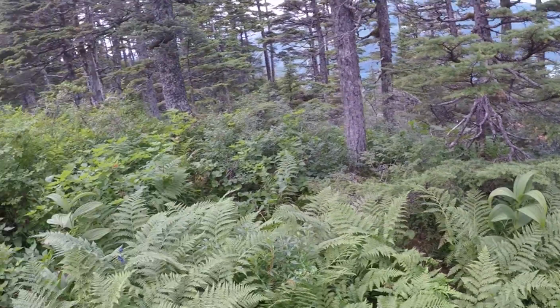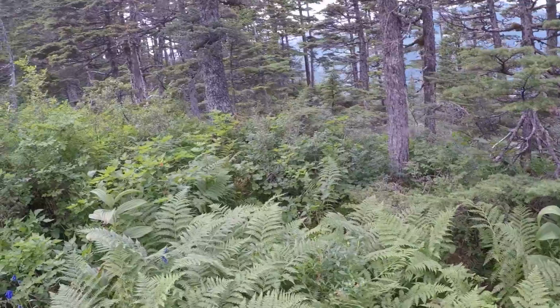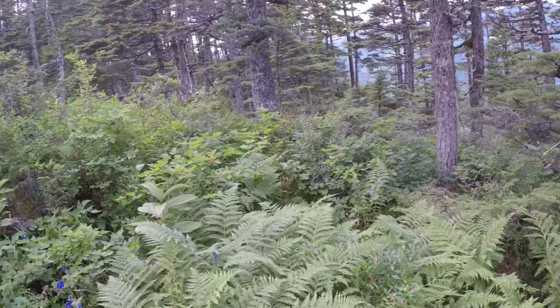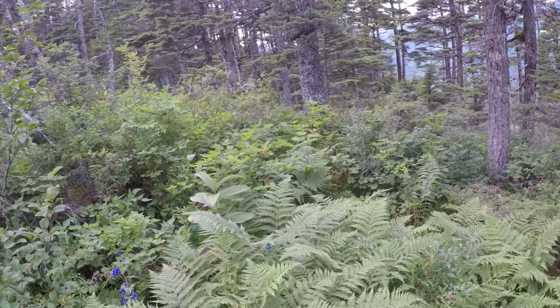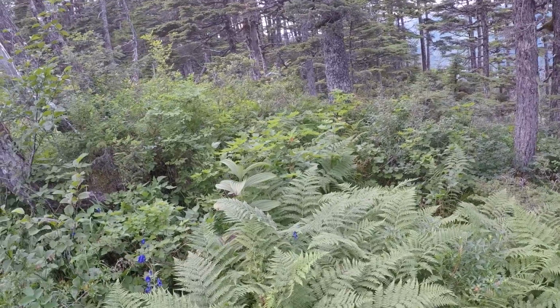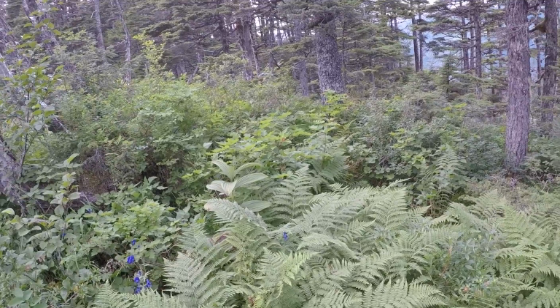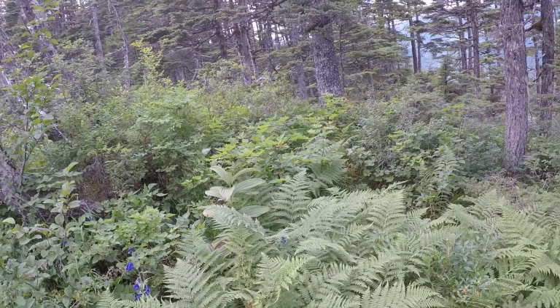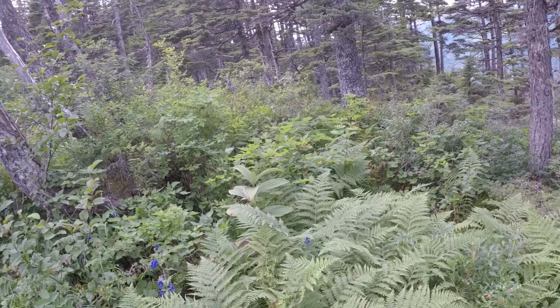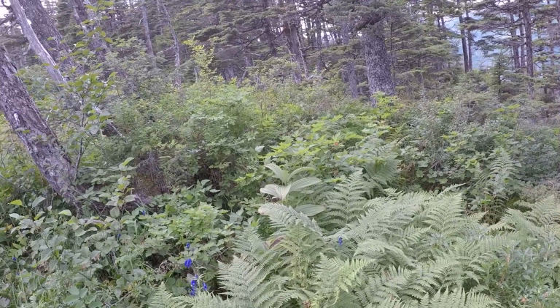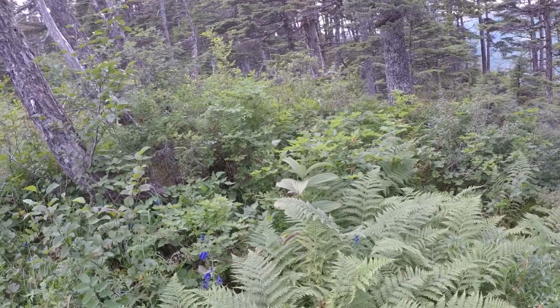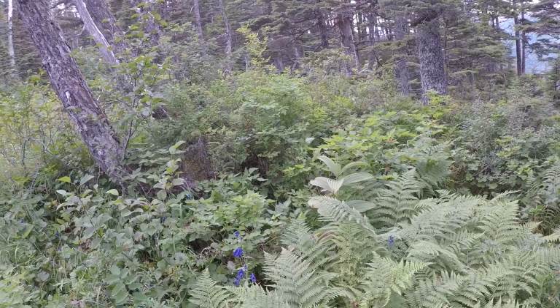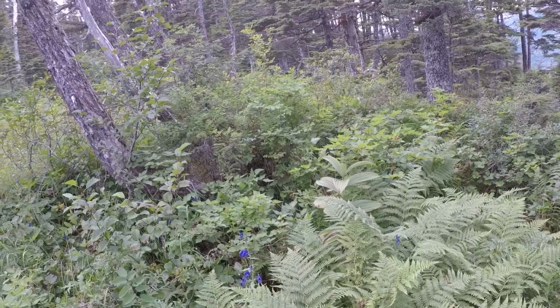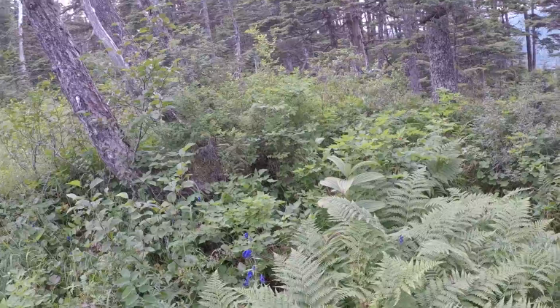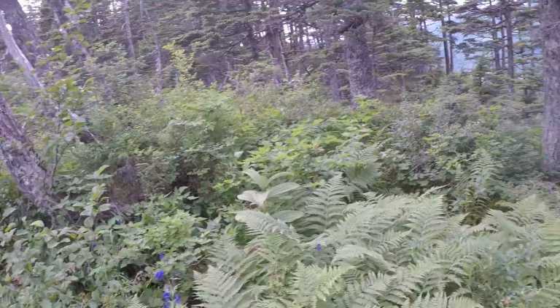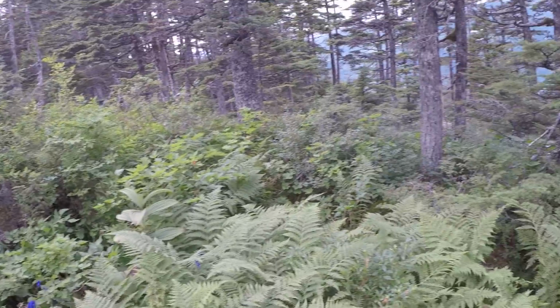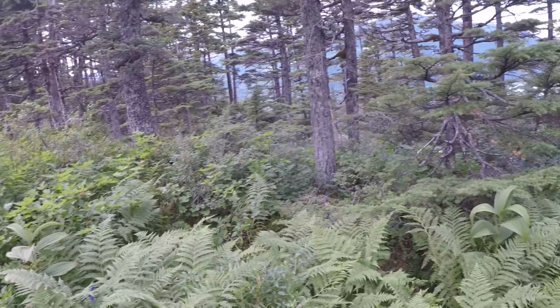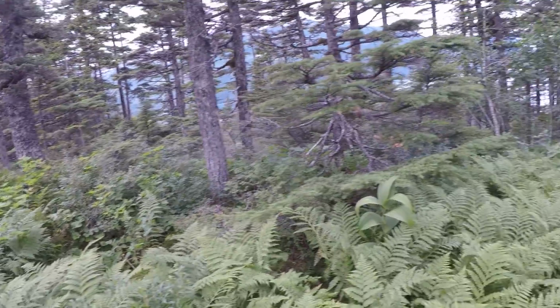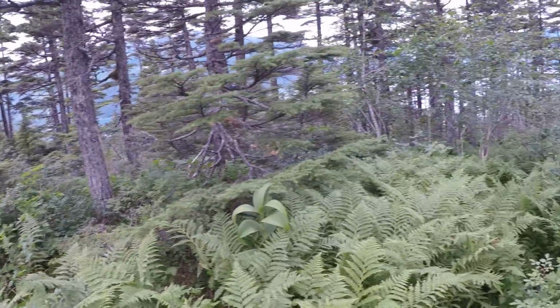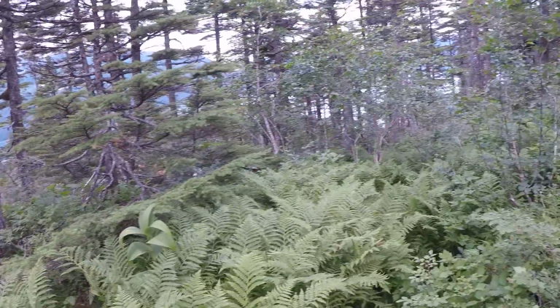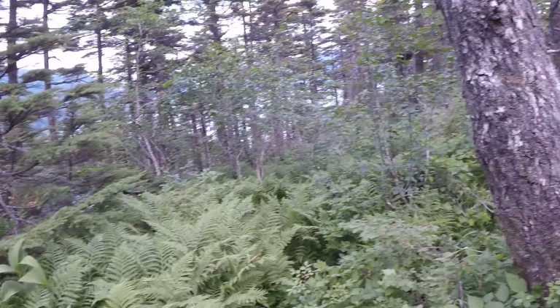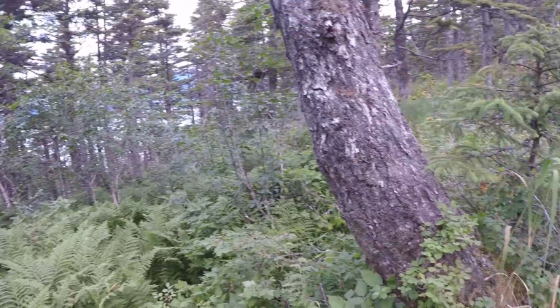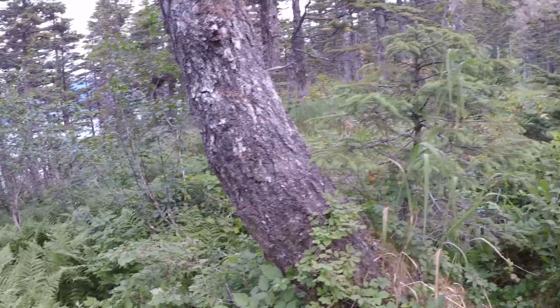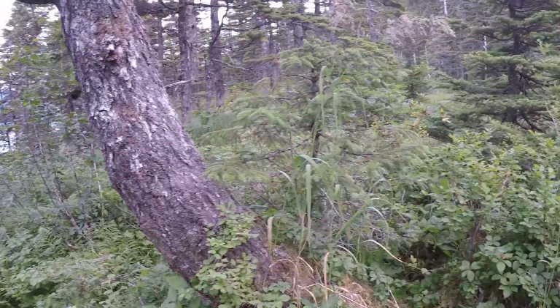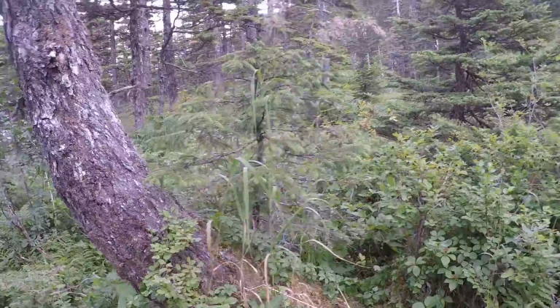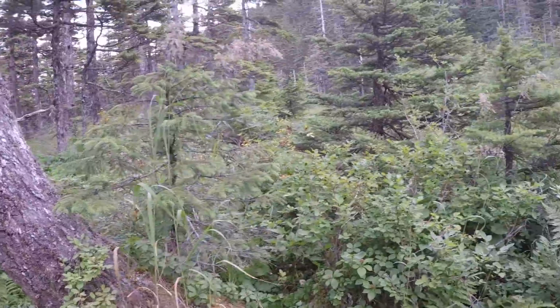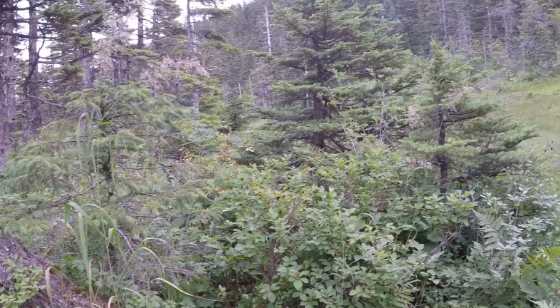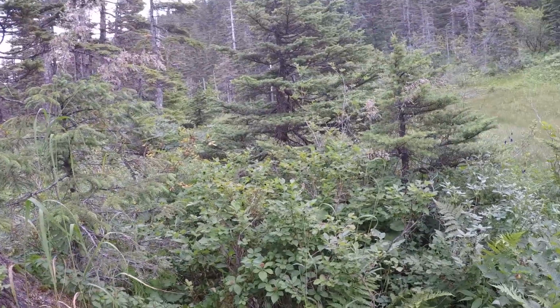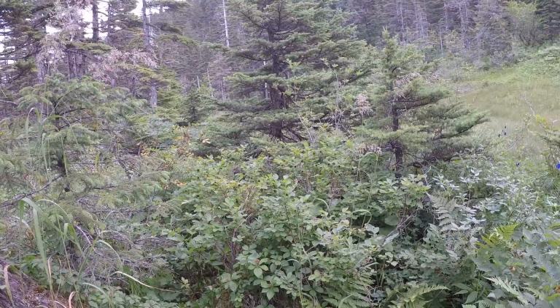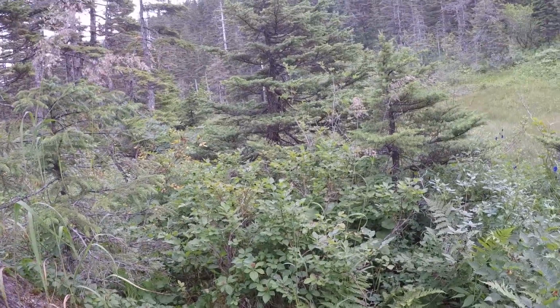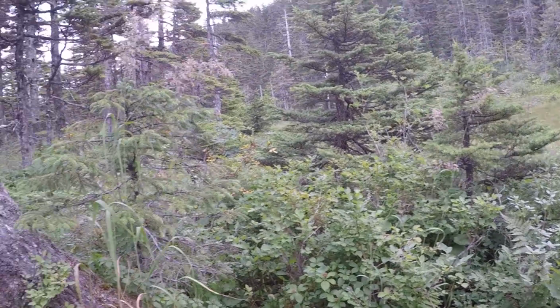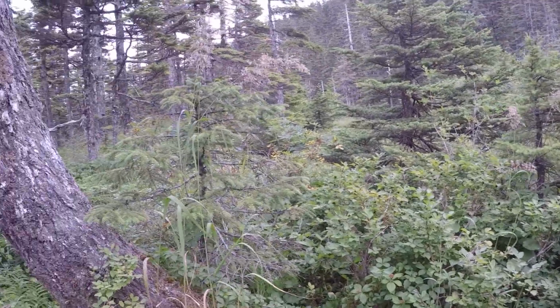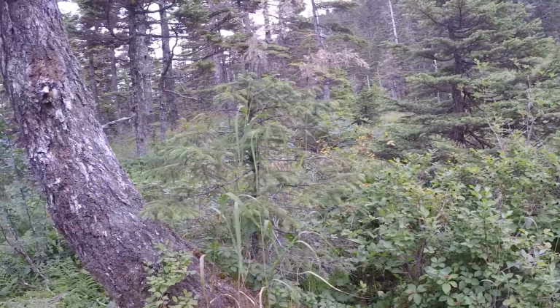I'm picking blueberries today. It's four o'clock here, so I'm gonna pick for a little bit longer and then head back down towards my car. I've been making more noise today, so if Beaufort the Bear is back up here, maybe he'll hear me before I get to him.